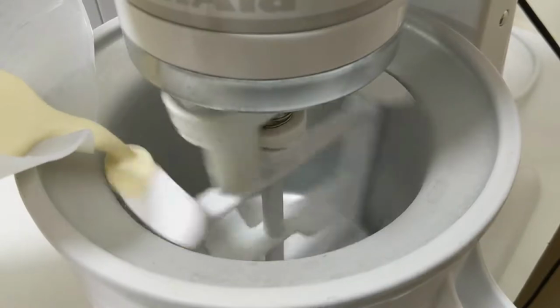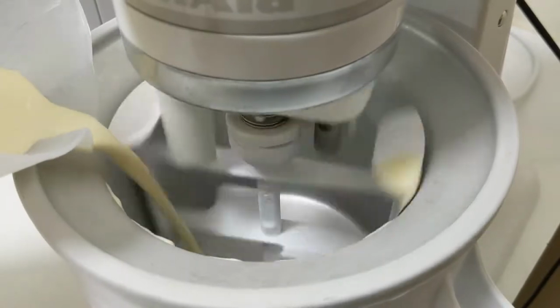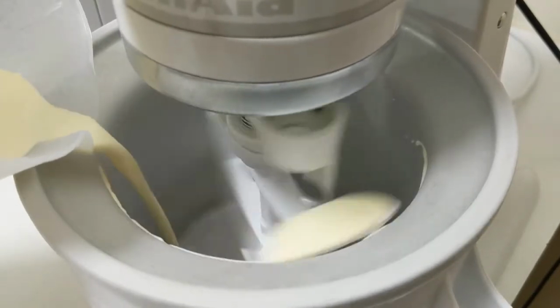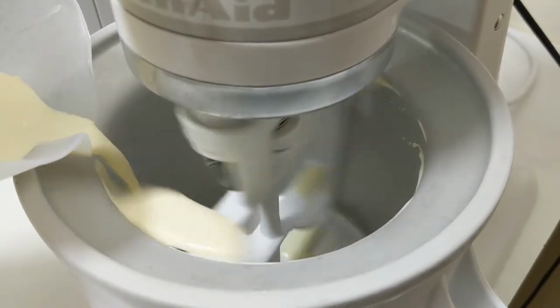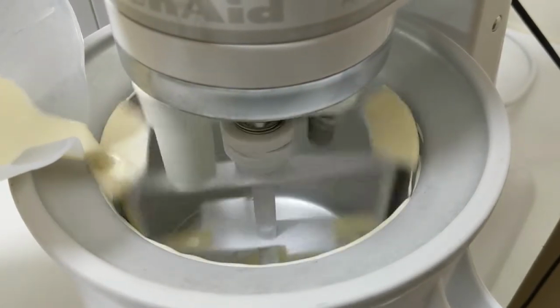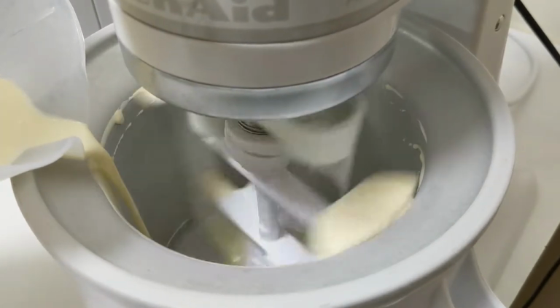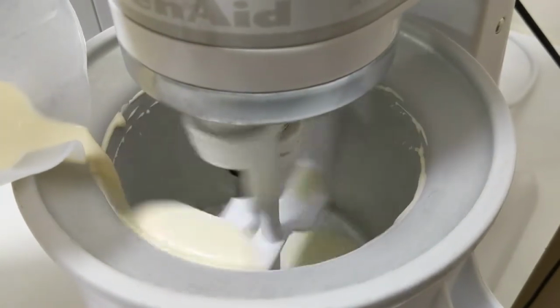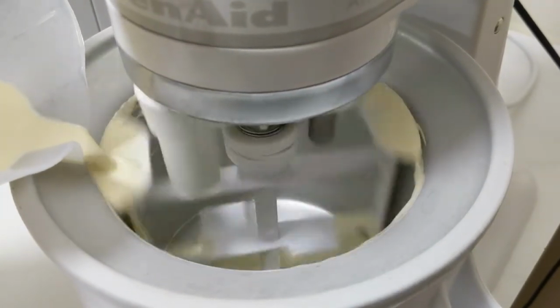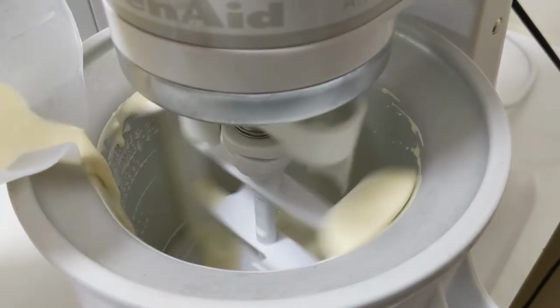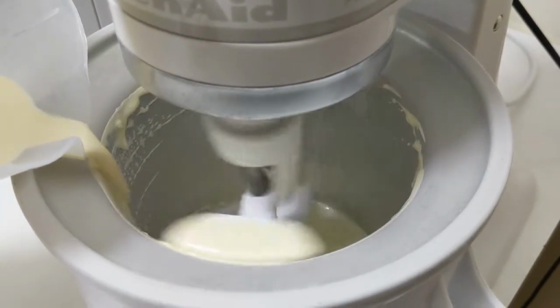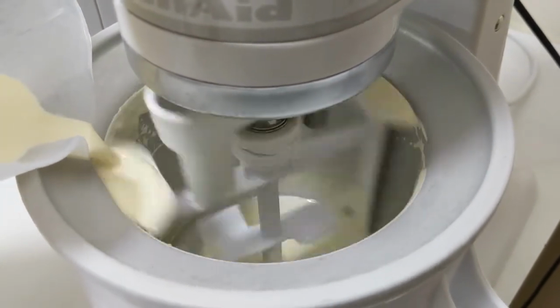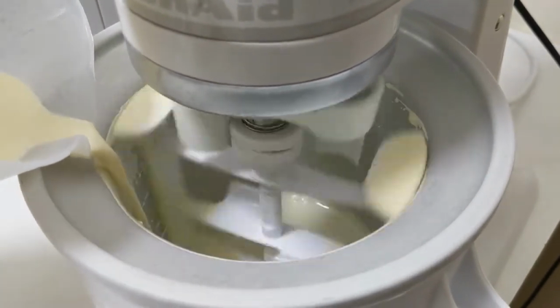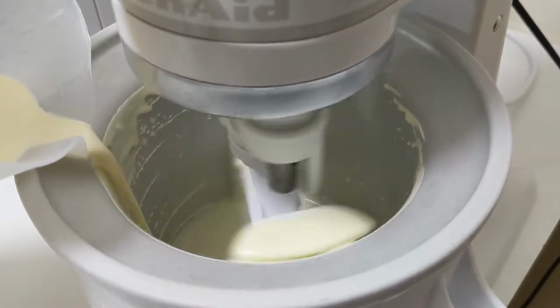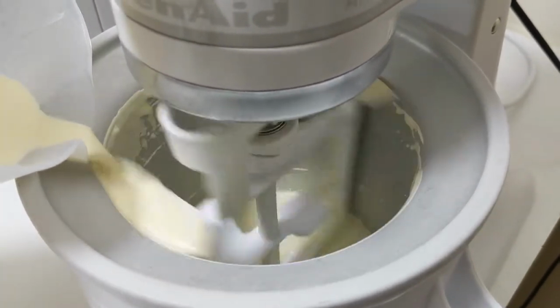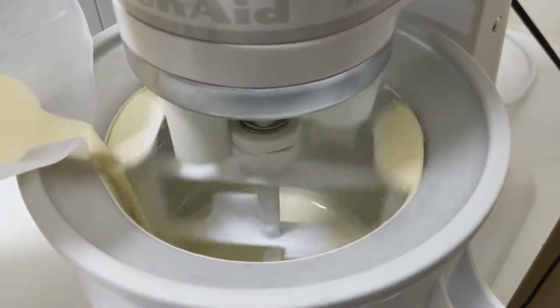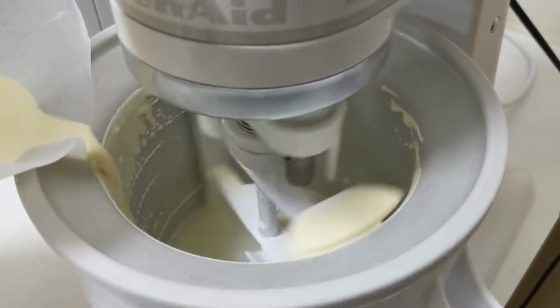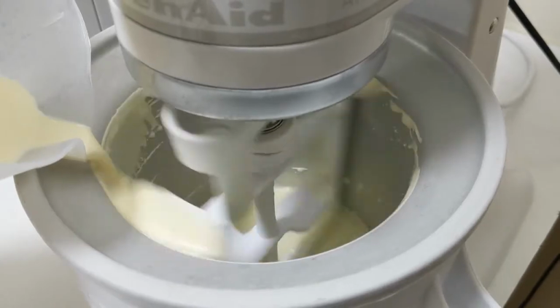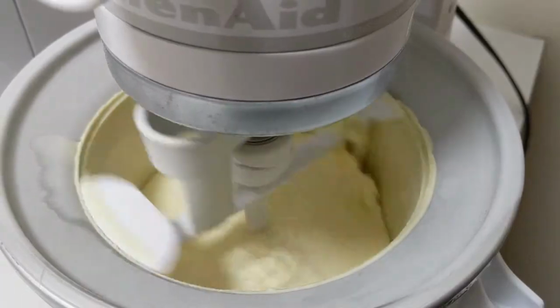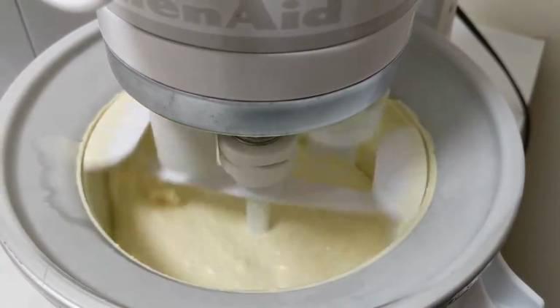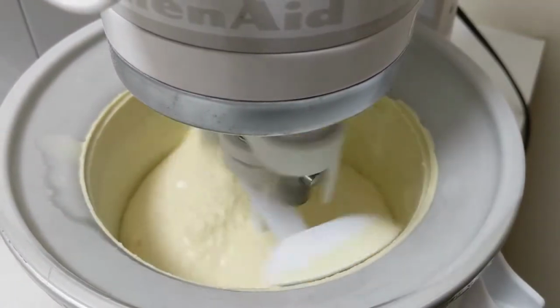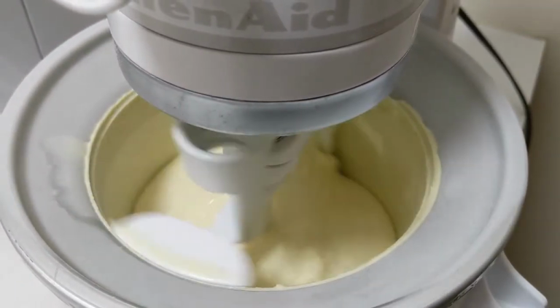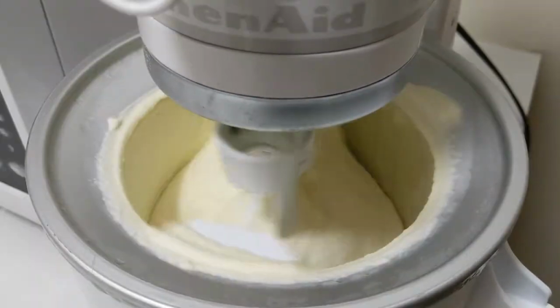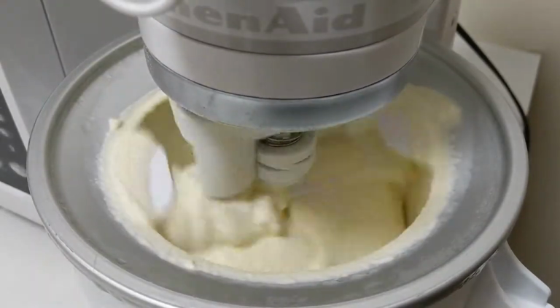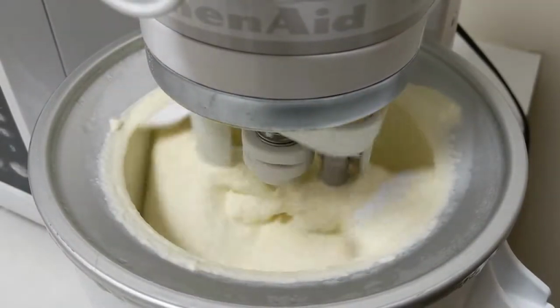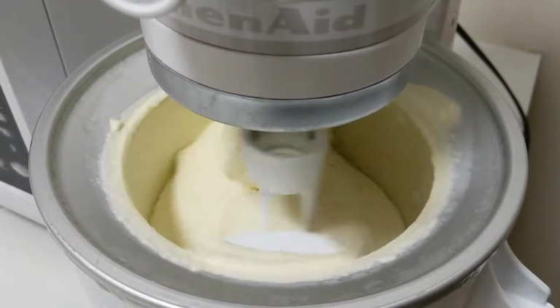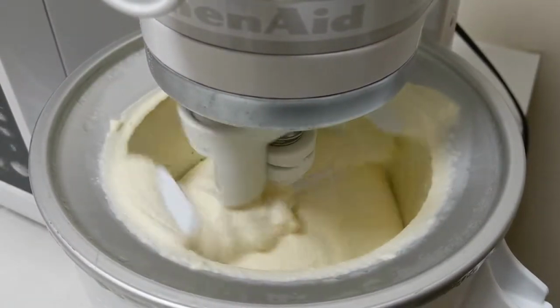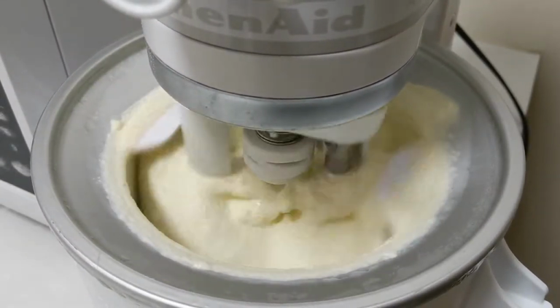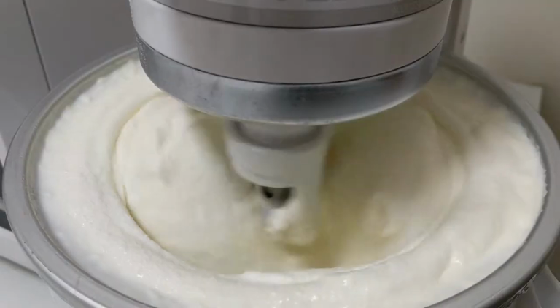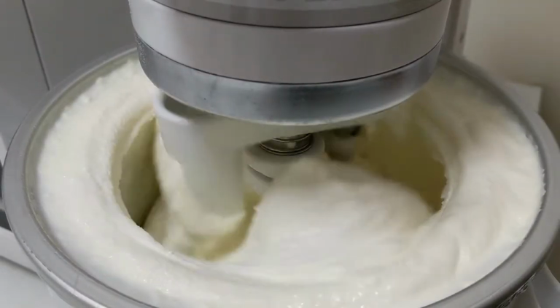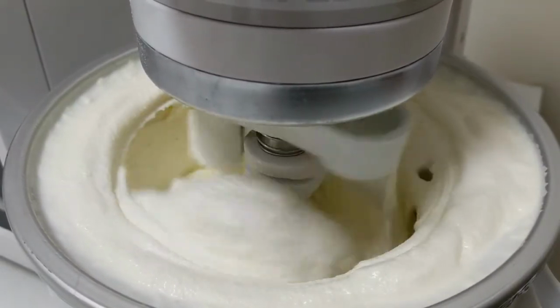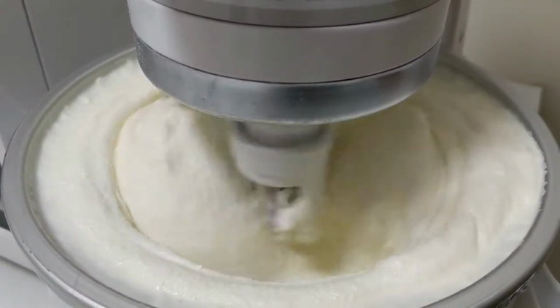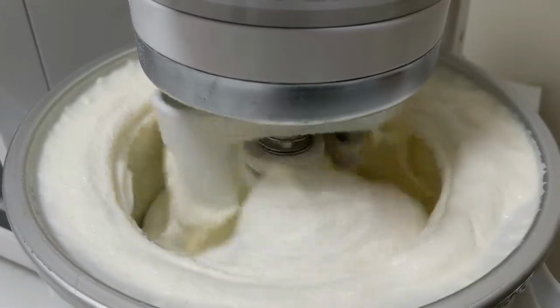Slowly pour the mixture into the KitchenAid freezer bowl attachment and let it run for about 12 to 15 minutes. The attachment incorporates air into the mixture, so check back on it frequently to make sure it's not going to spill out of the bowl.